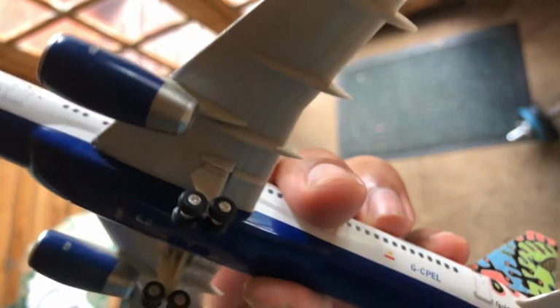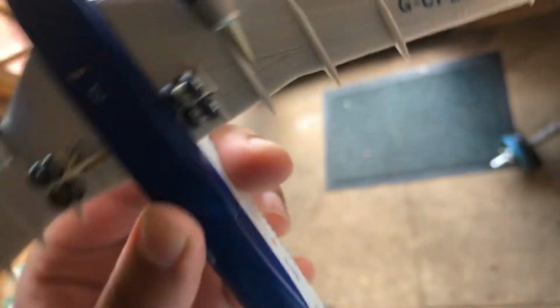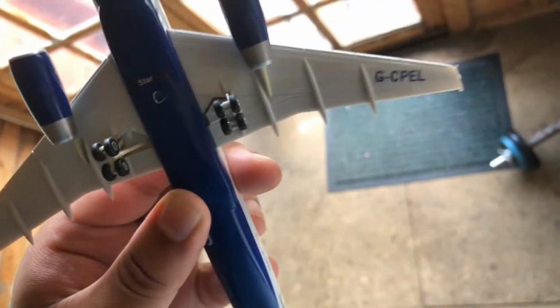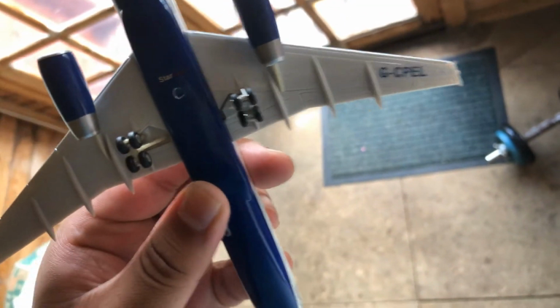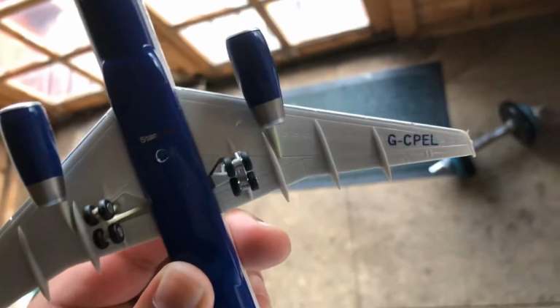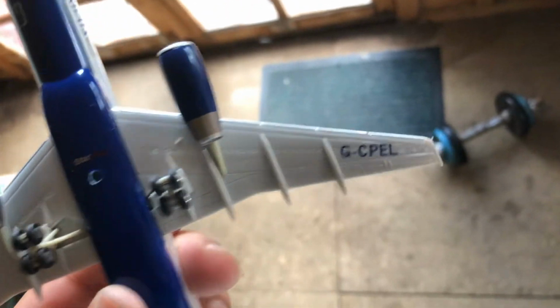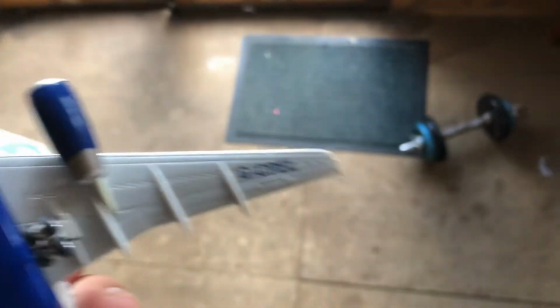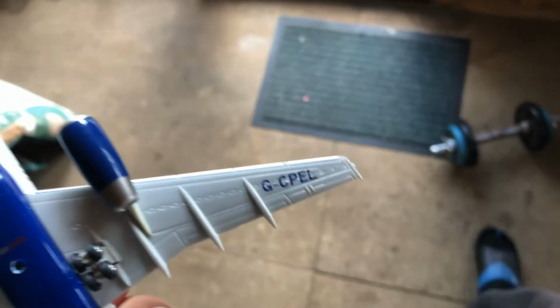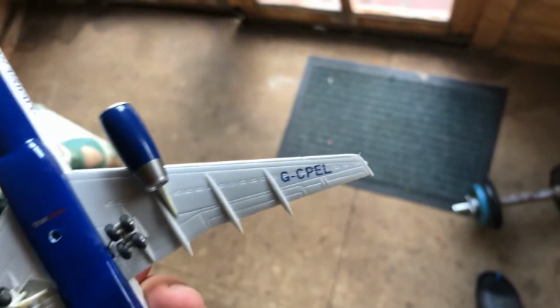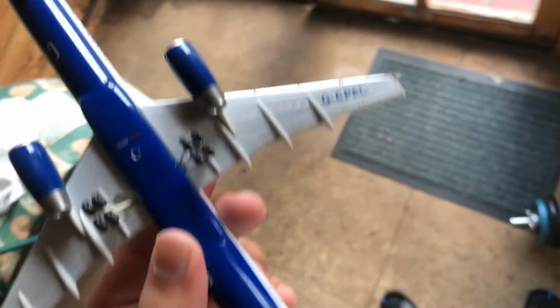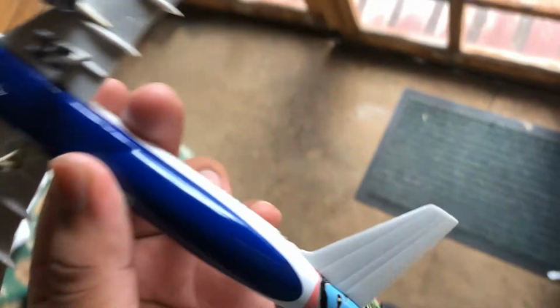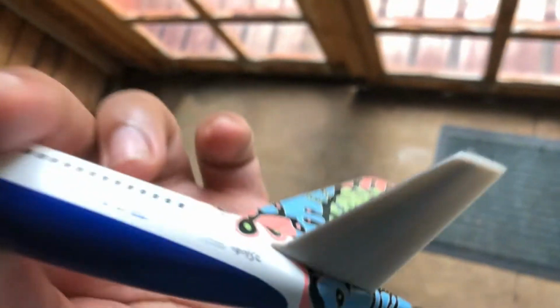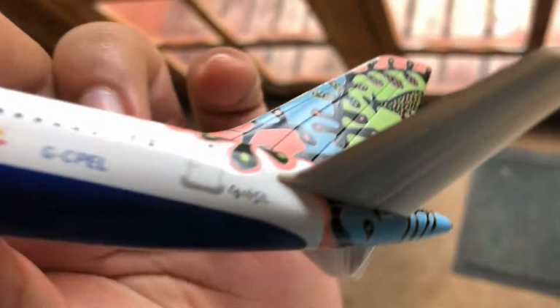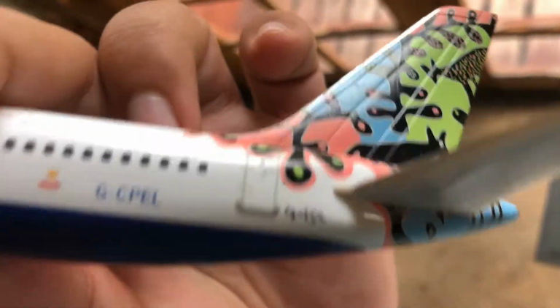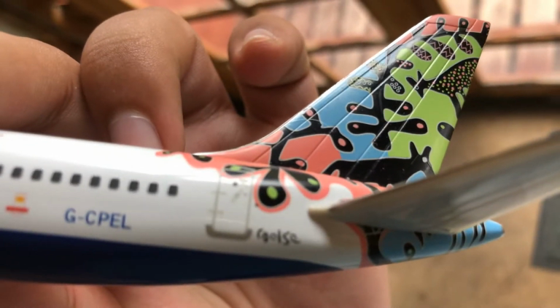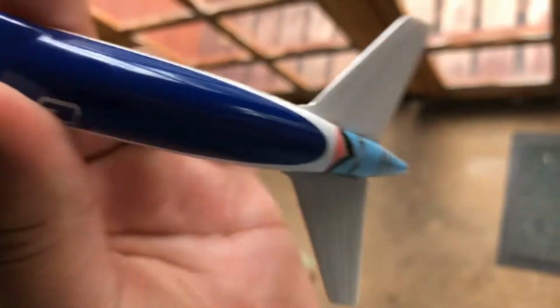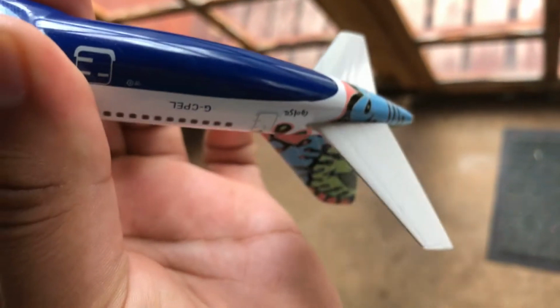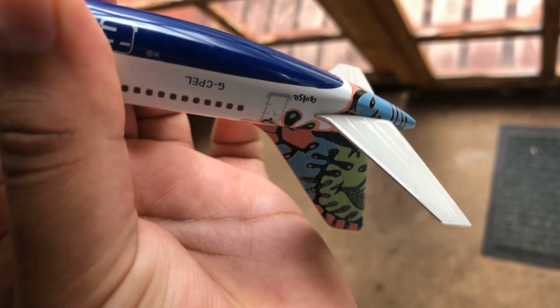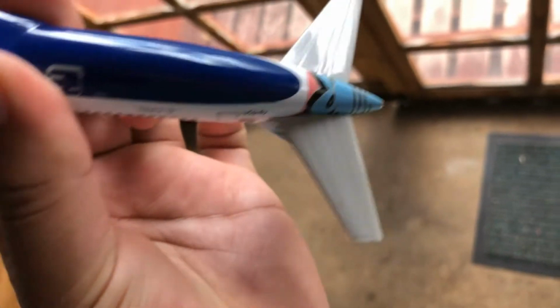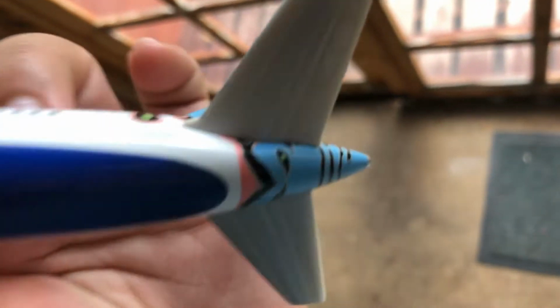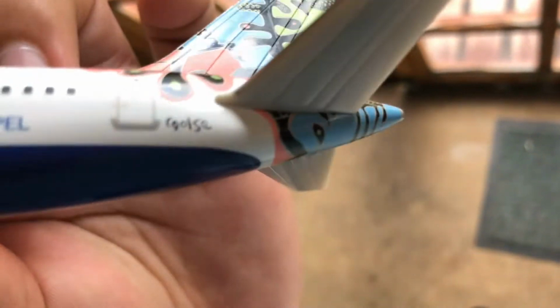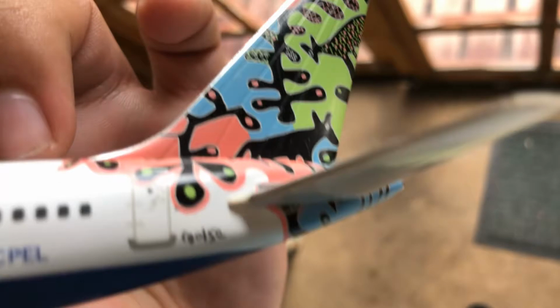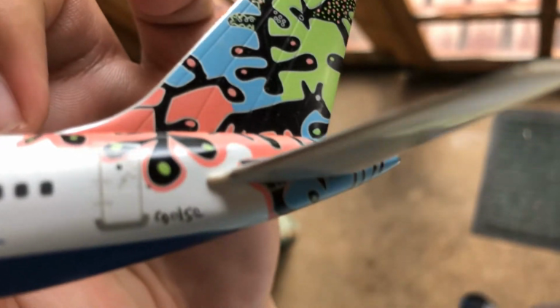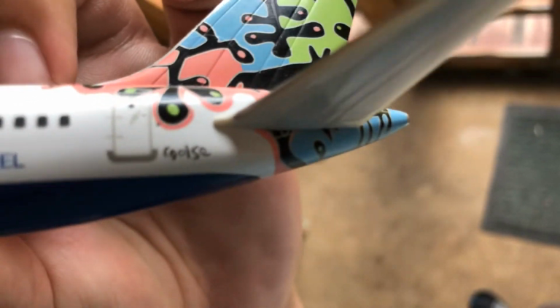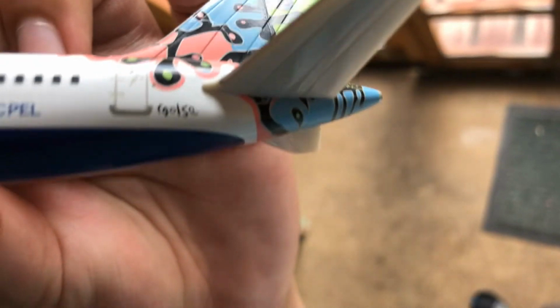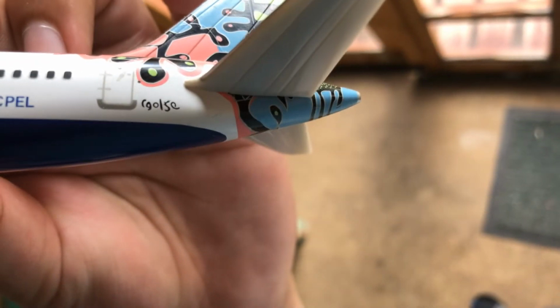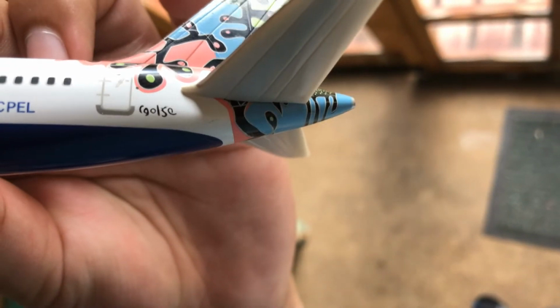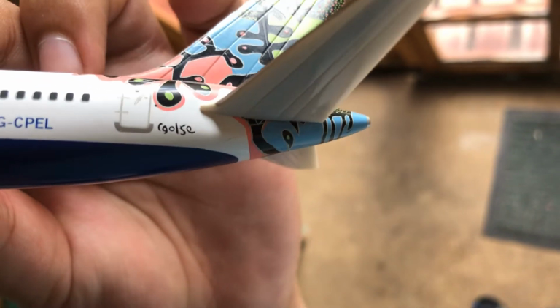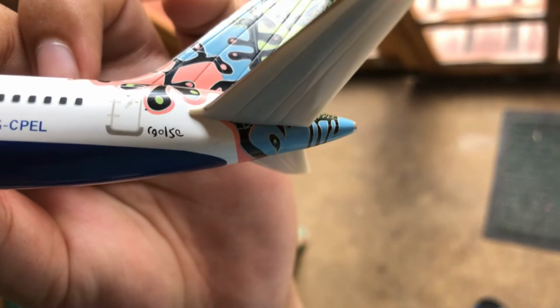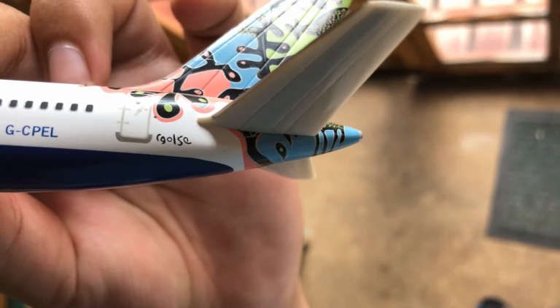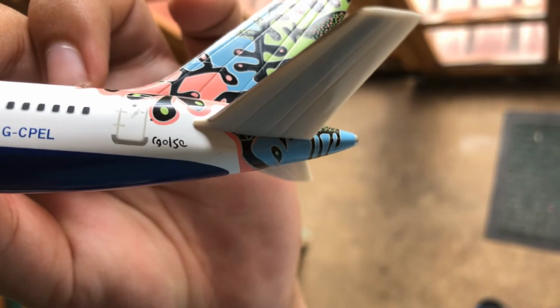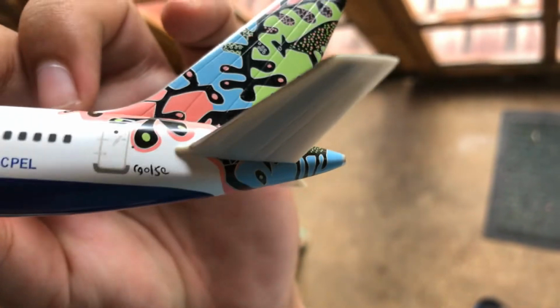The registration on the wing is G-CPEL on this side, and G-OLSE on the other side.